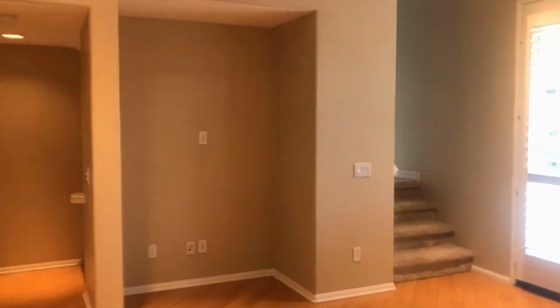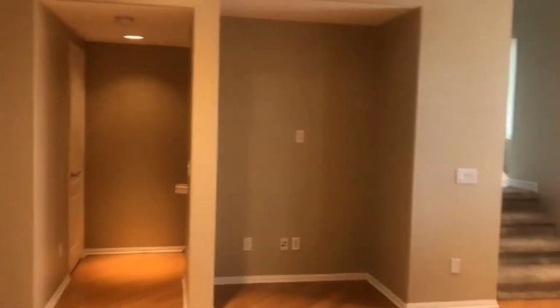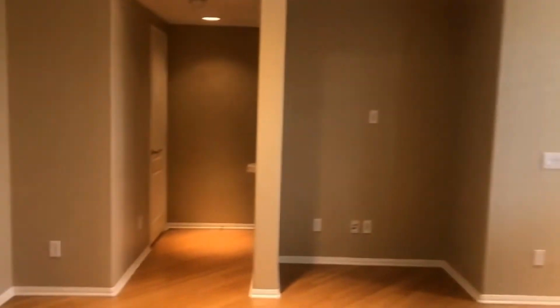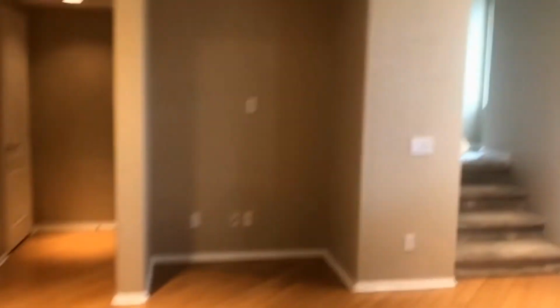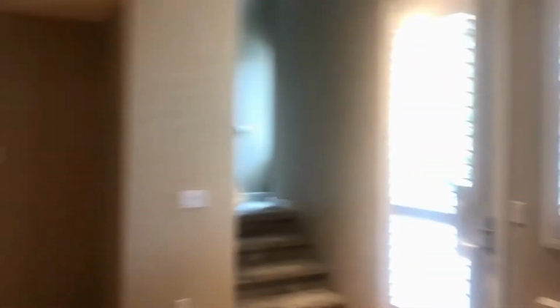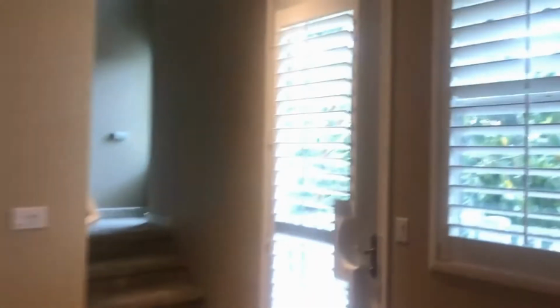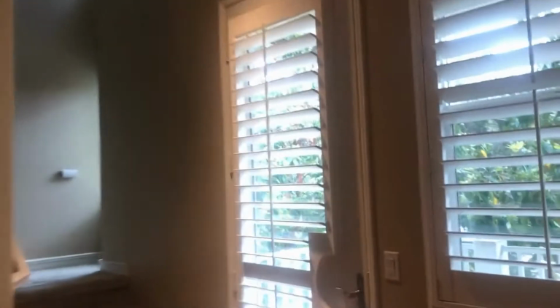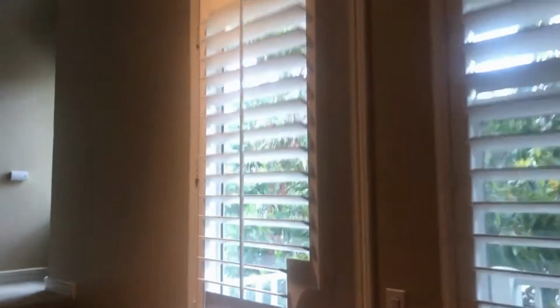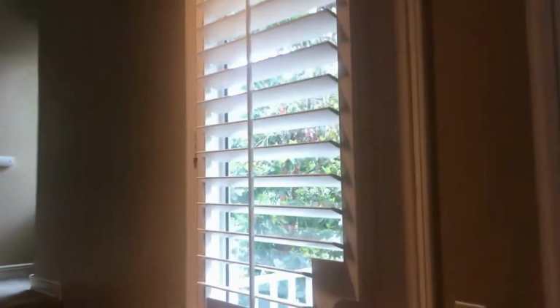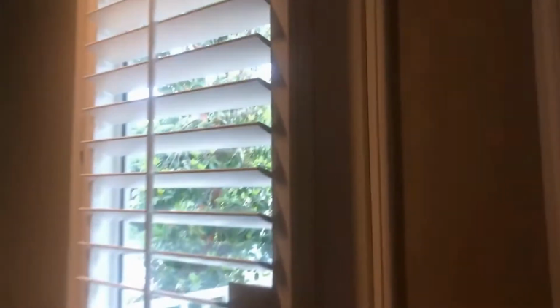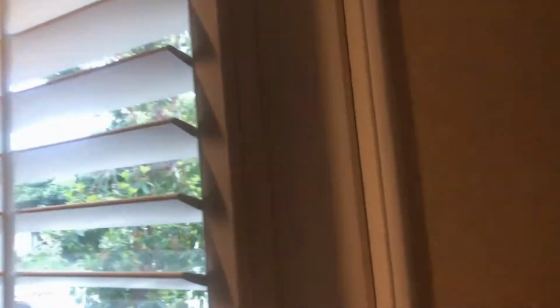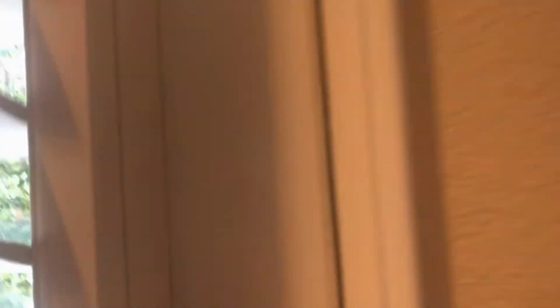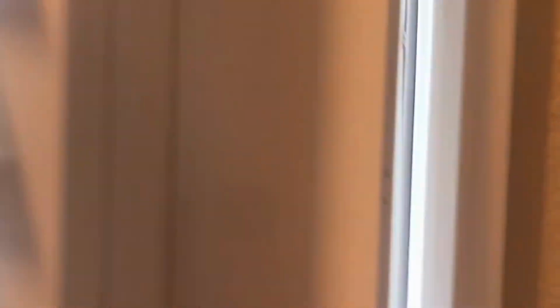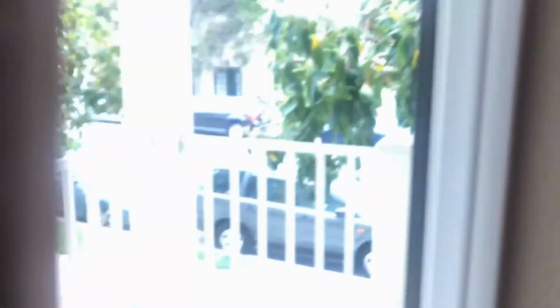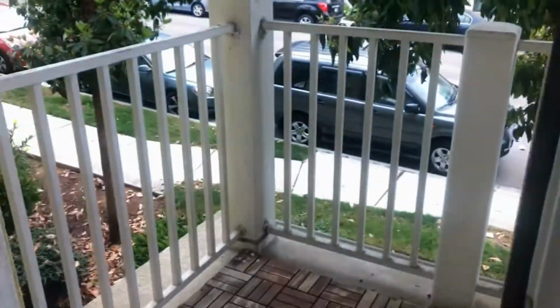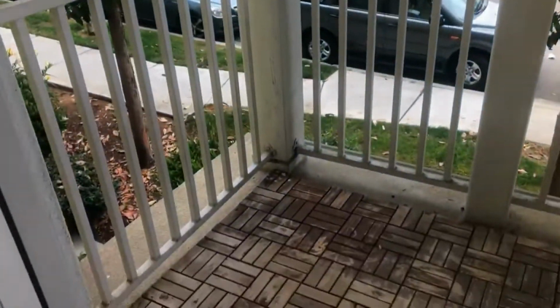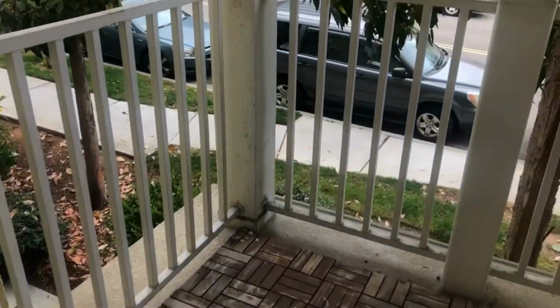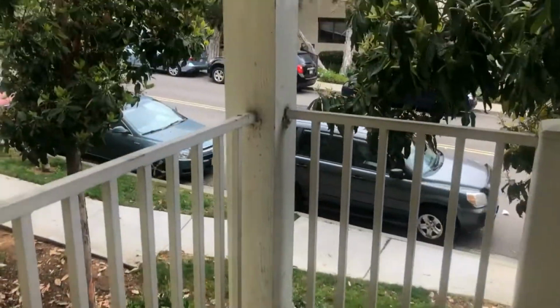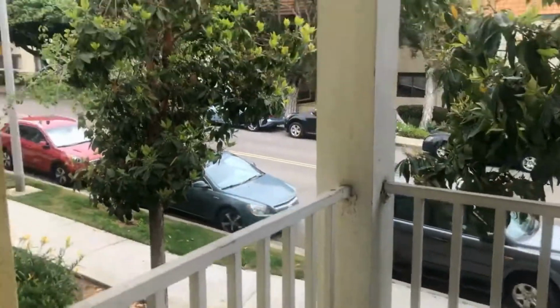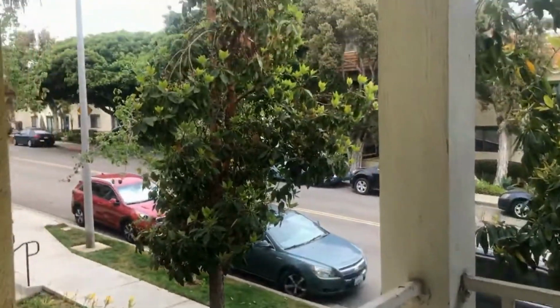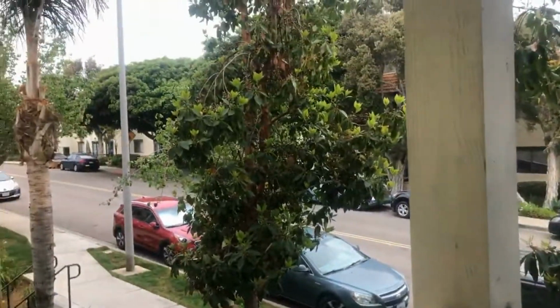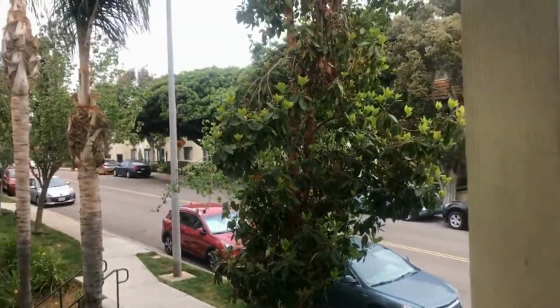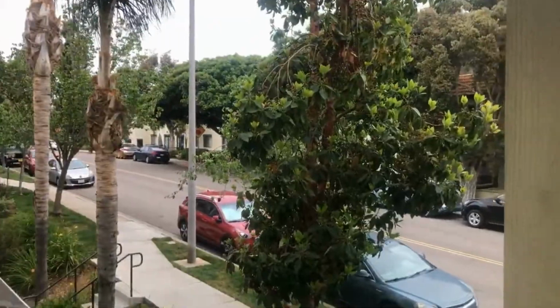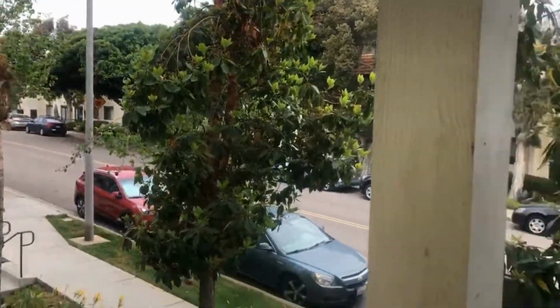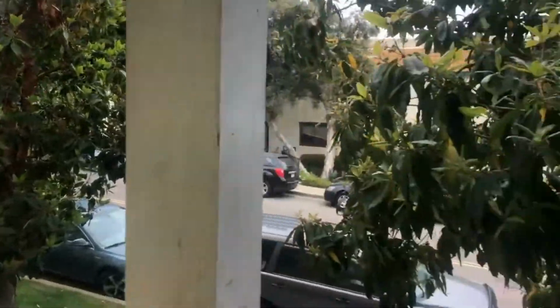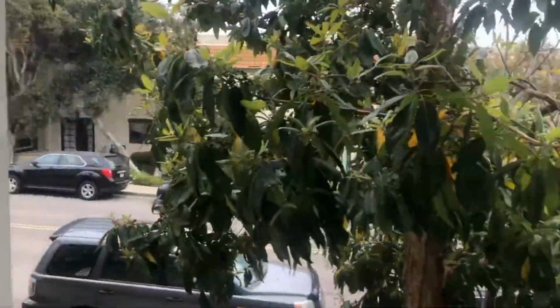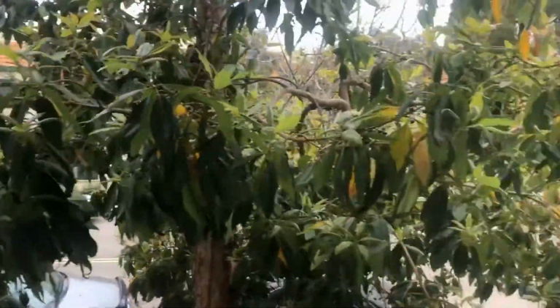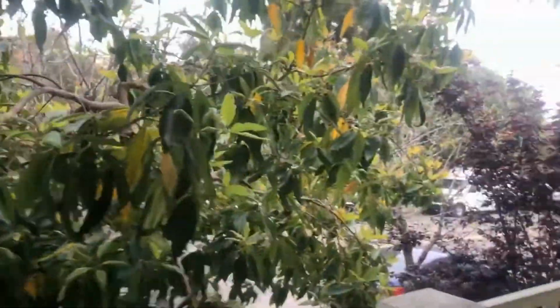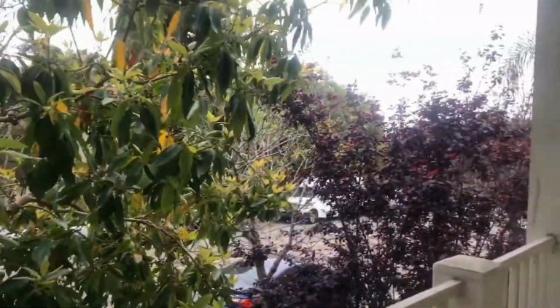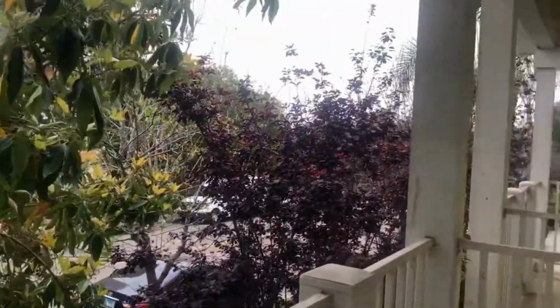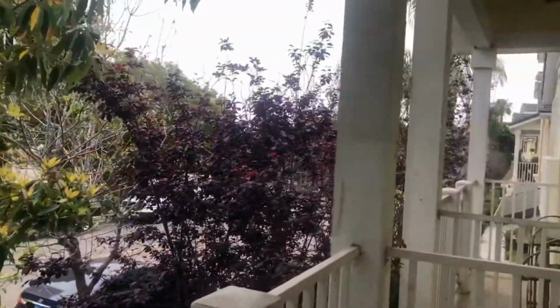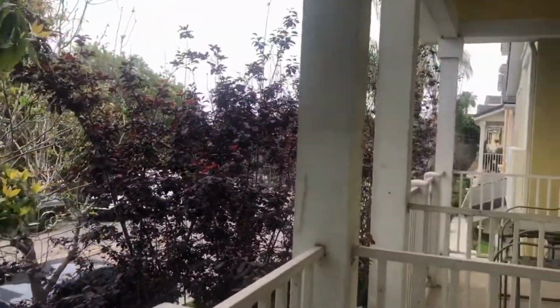Let's go take a look at that balcony. Here we are — nice quiet street with nice trees all around.